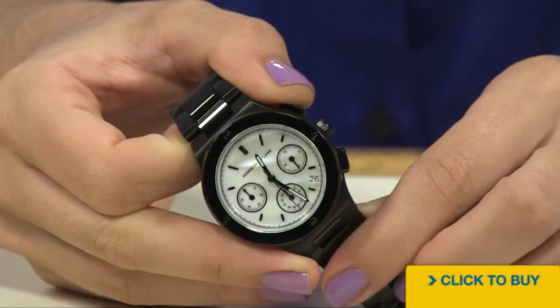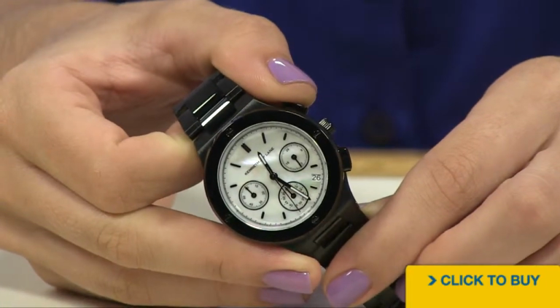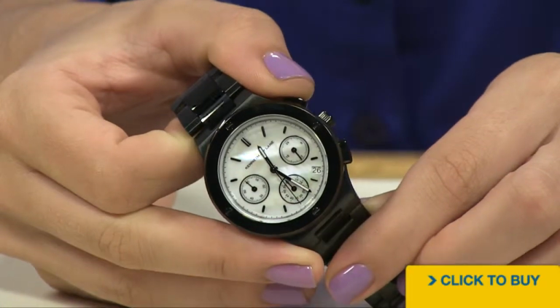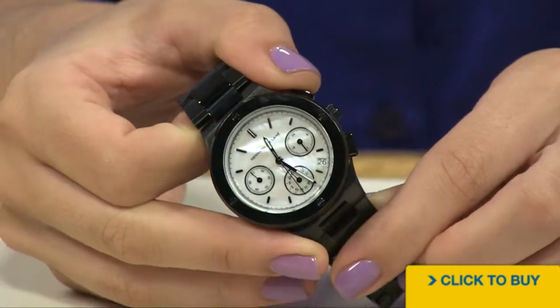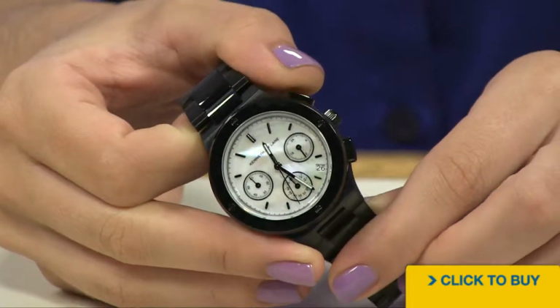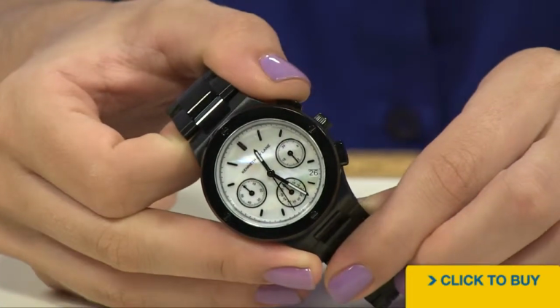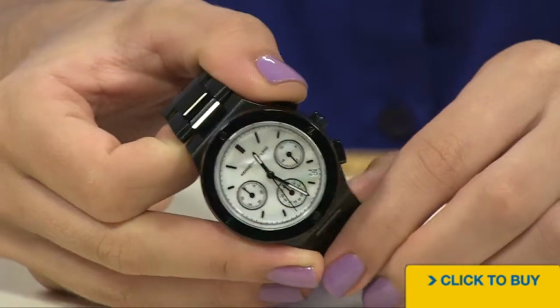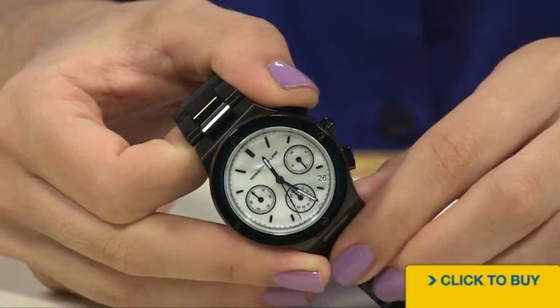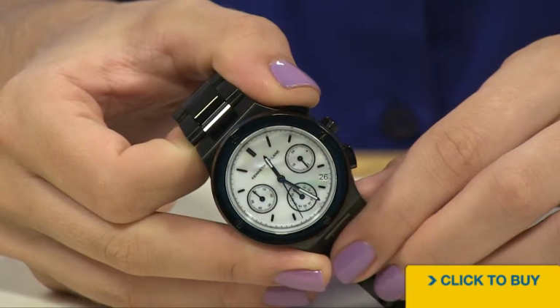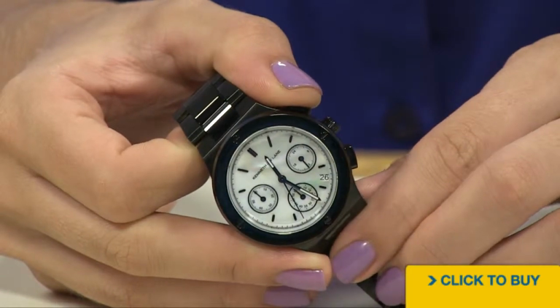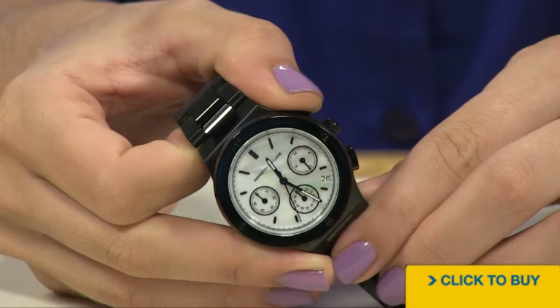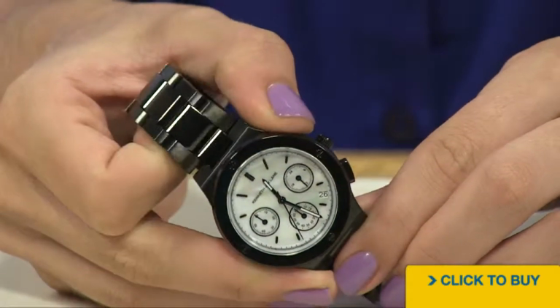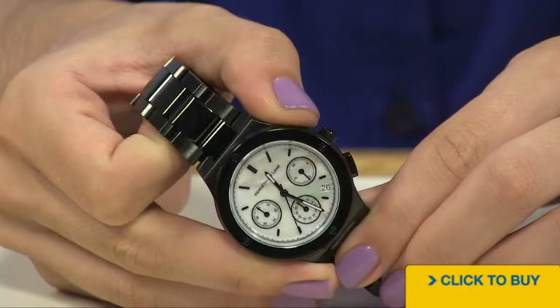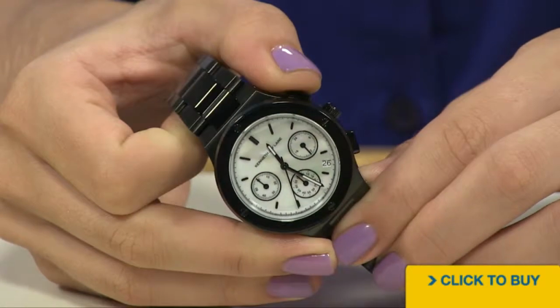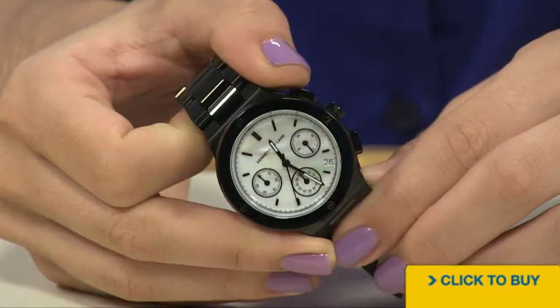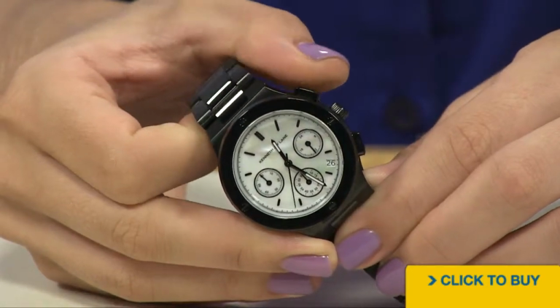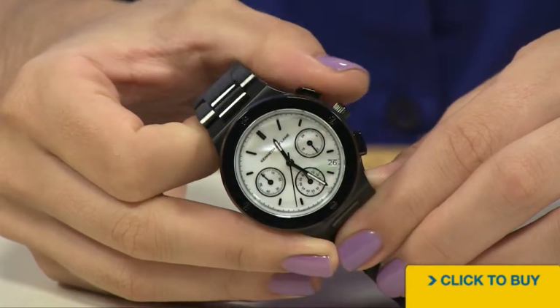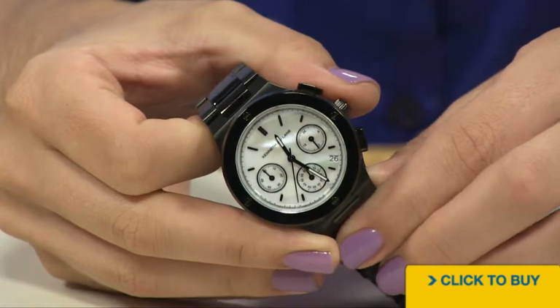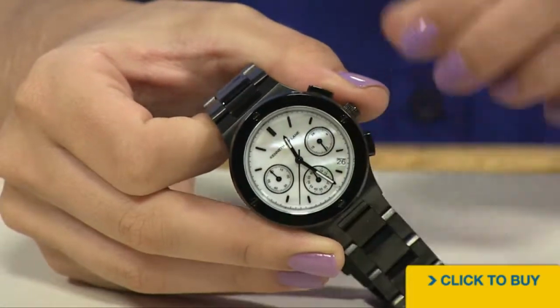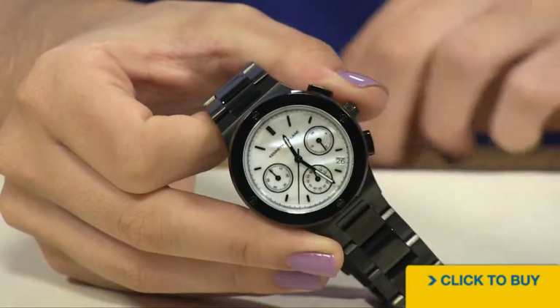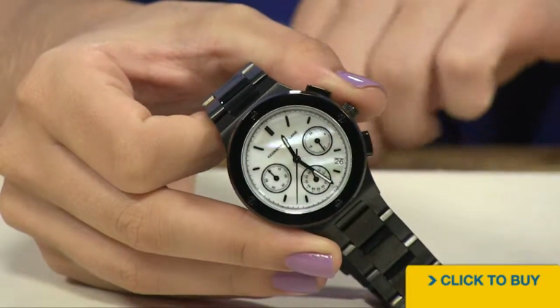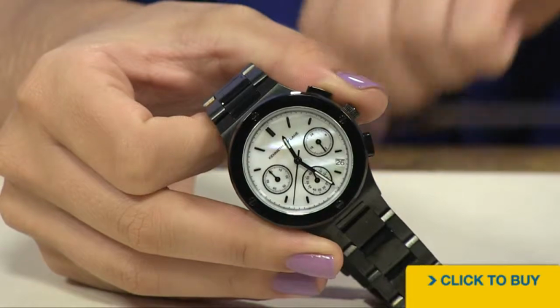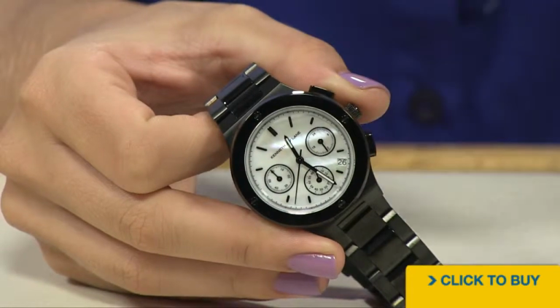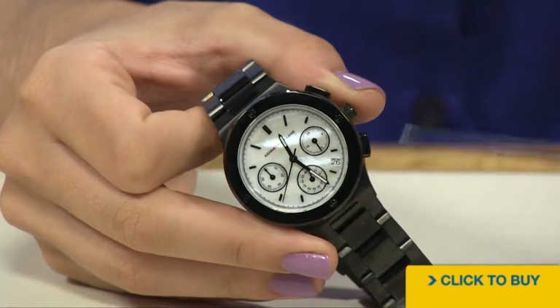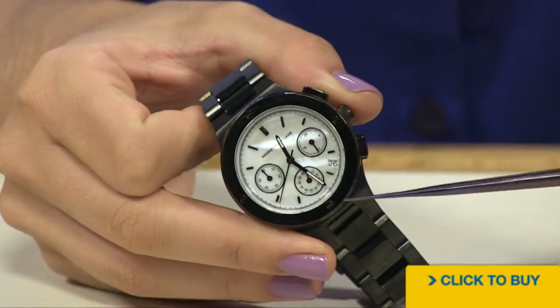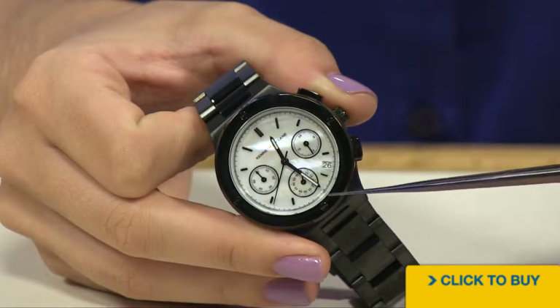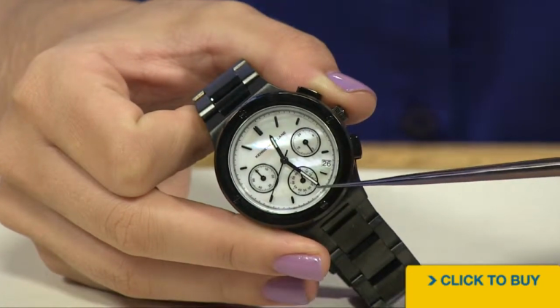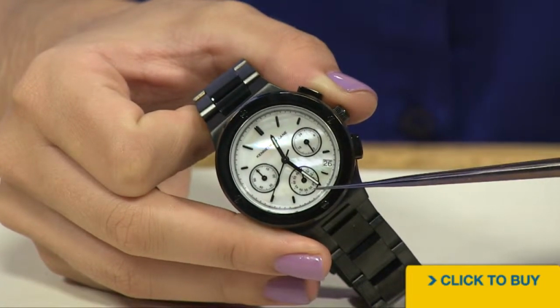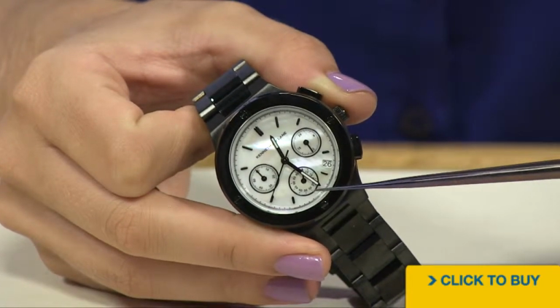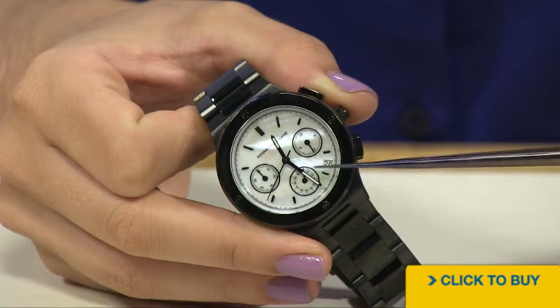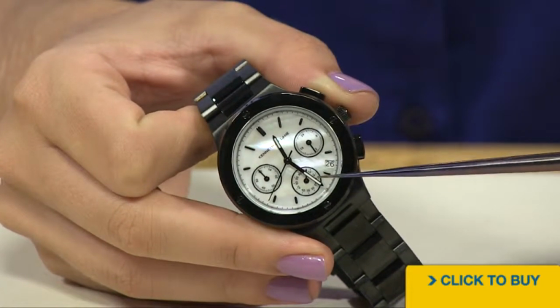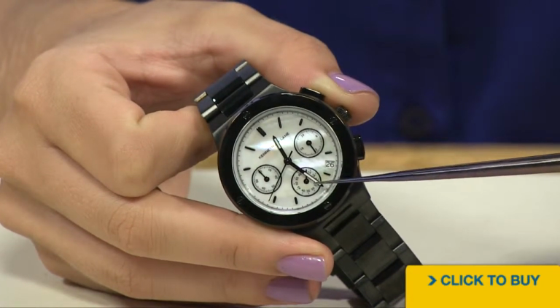Now, this is a little bit of a sportier watch, so let's start the chronograph by depressing the pusher. And notice how at the 6 o'clock position, your 60-second sub-dial starts to run.